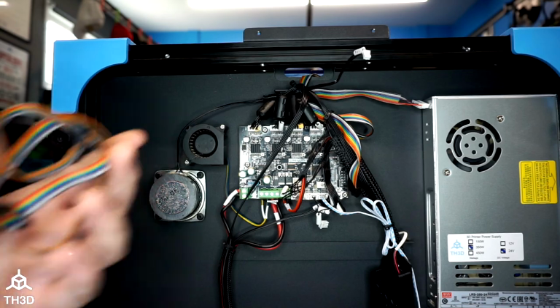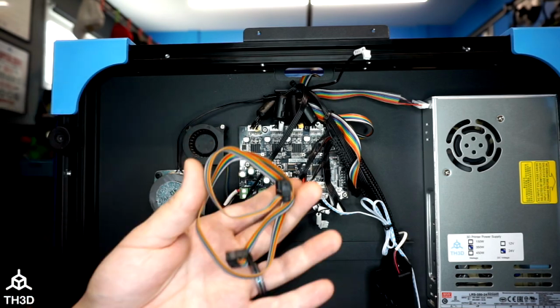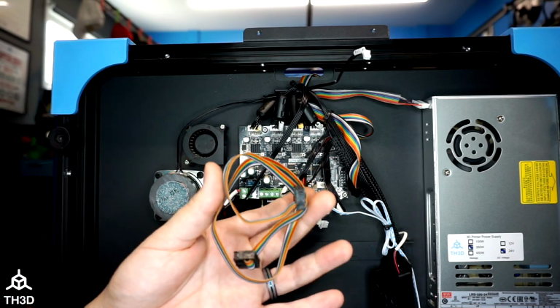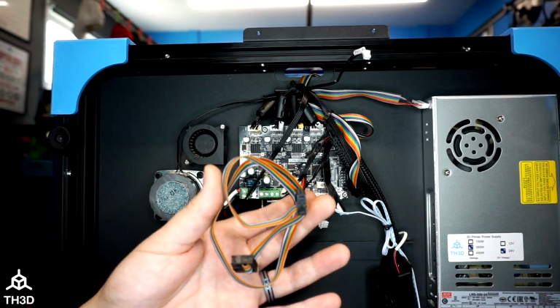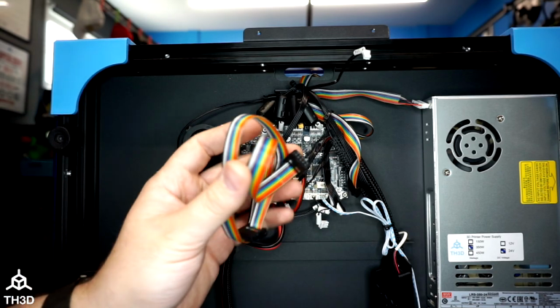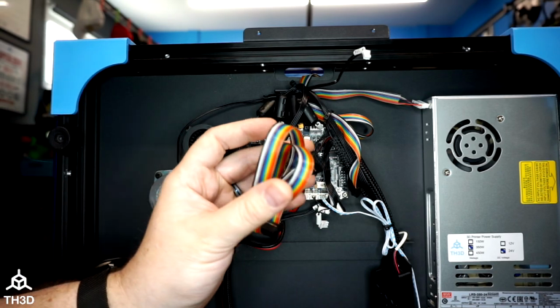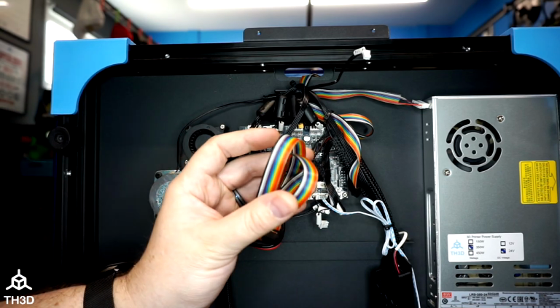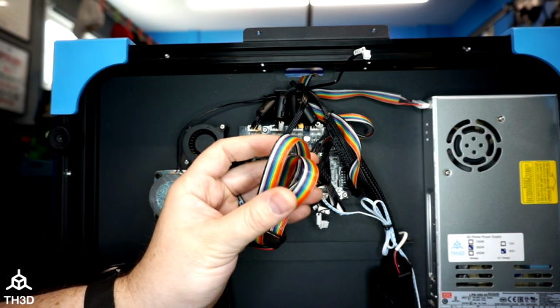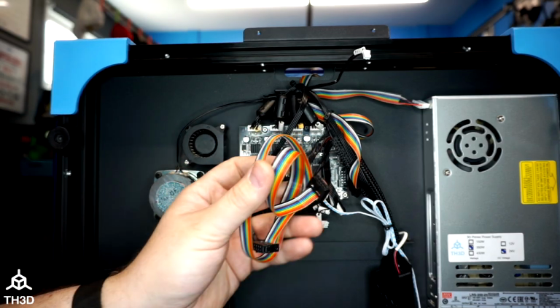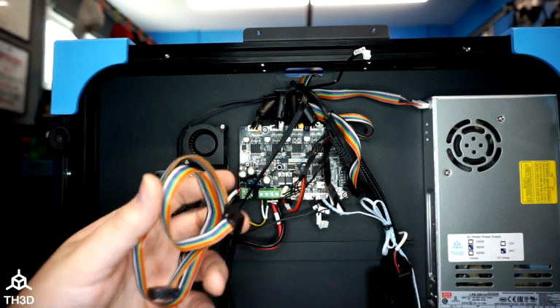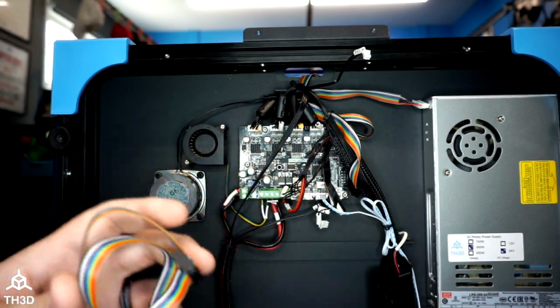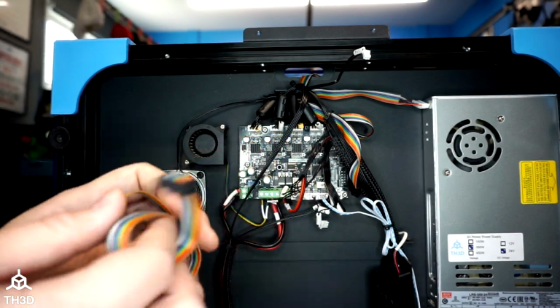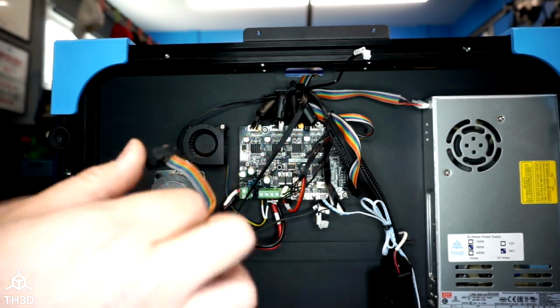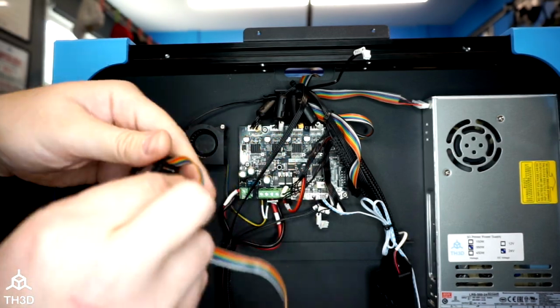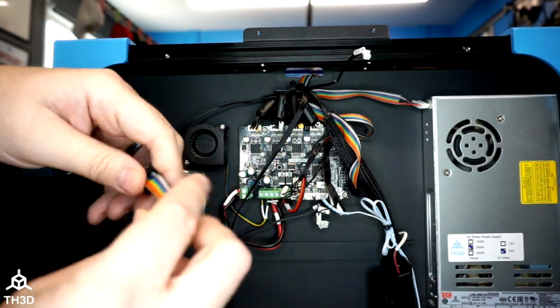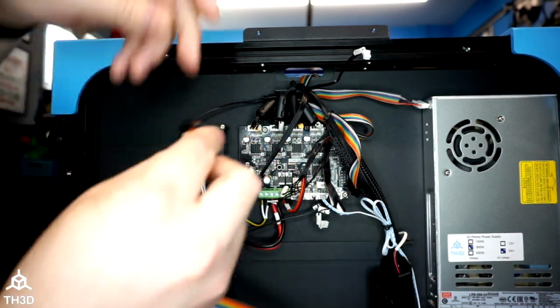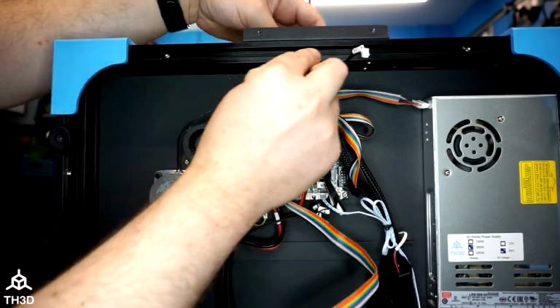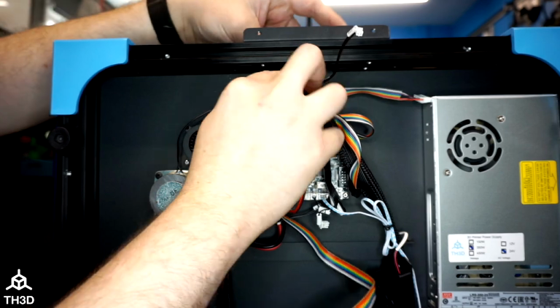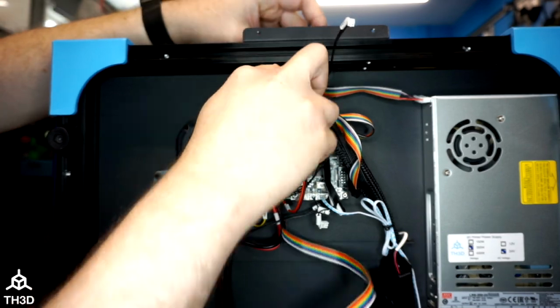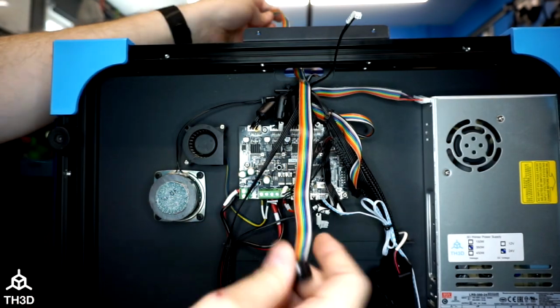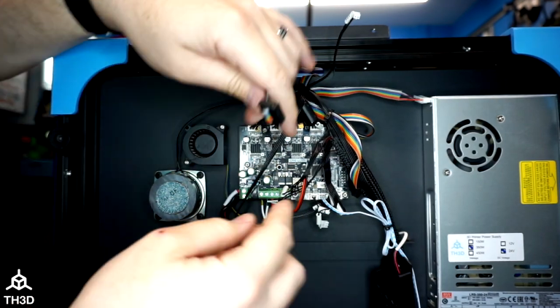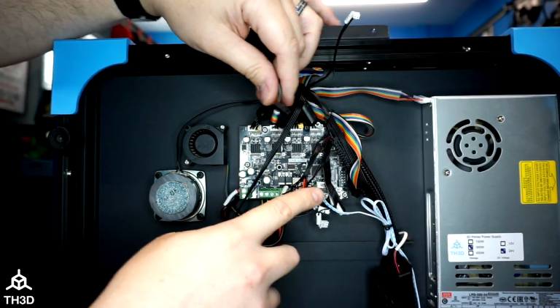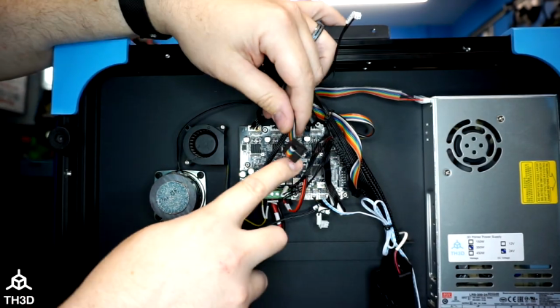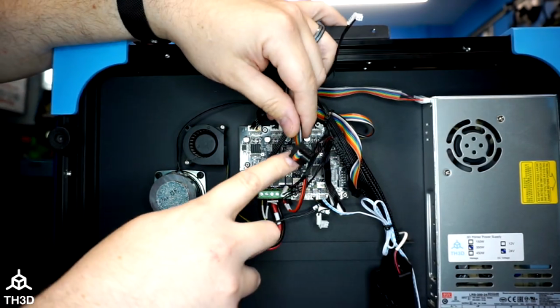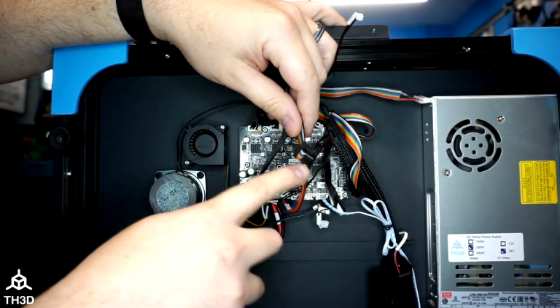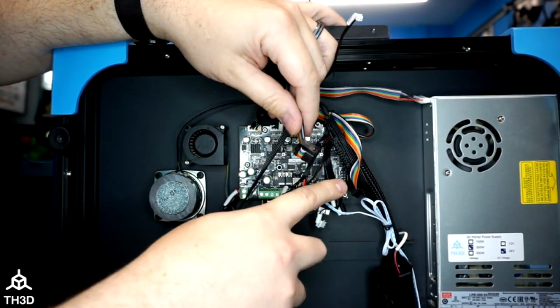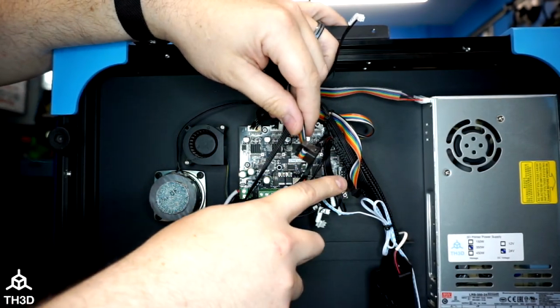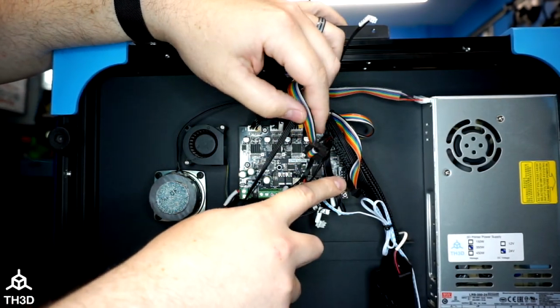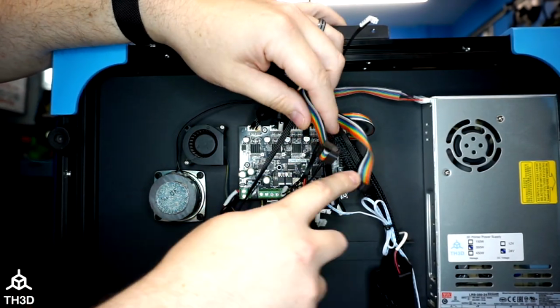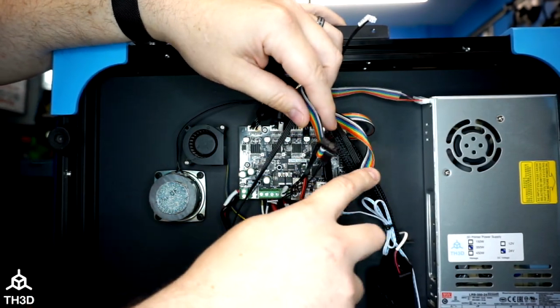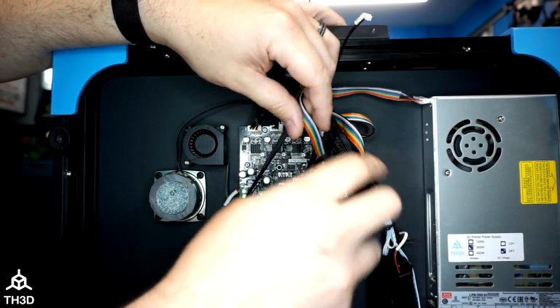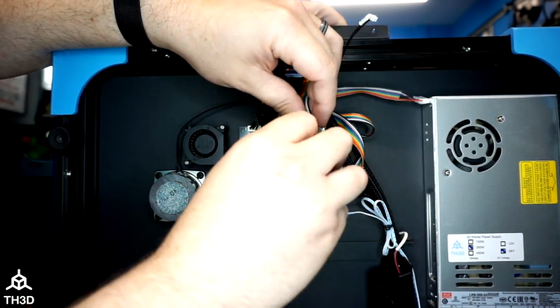You can see we have the speaker line and the actual LCD line pulled into the housing. Take the cable that came with the LCD kit and feed it through the hole here, and plug the end into the board where the original cable went.